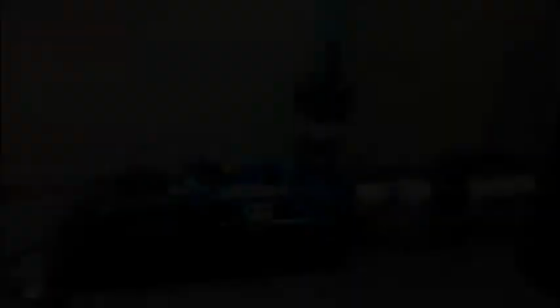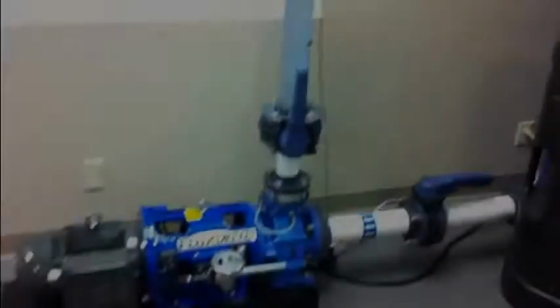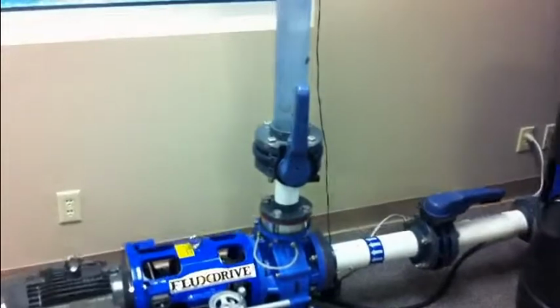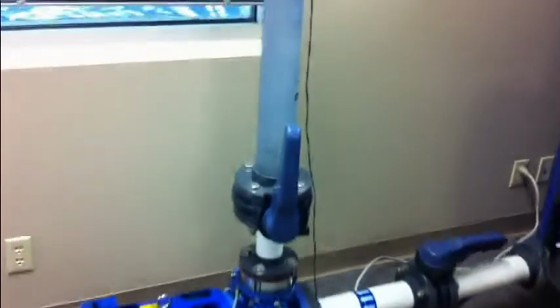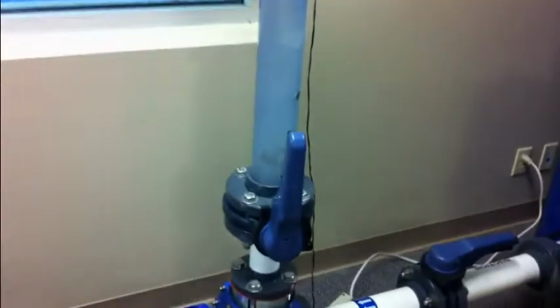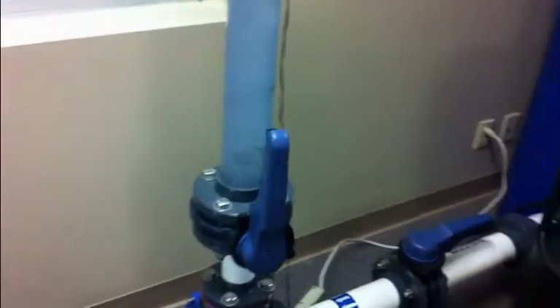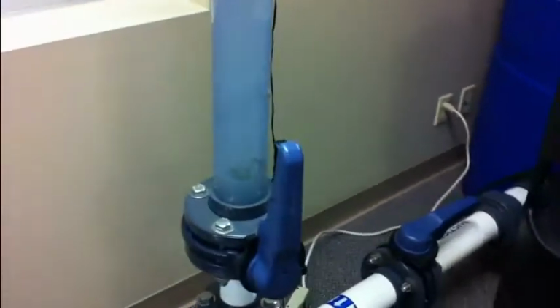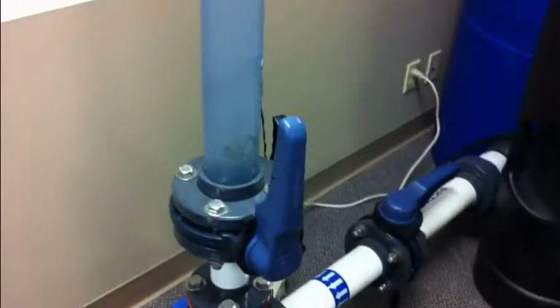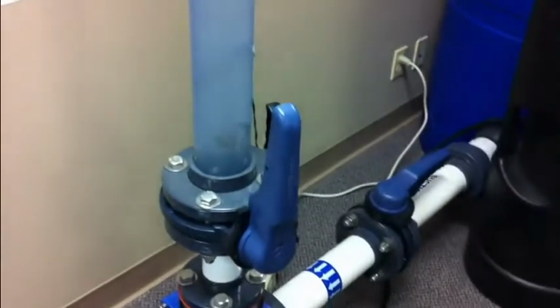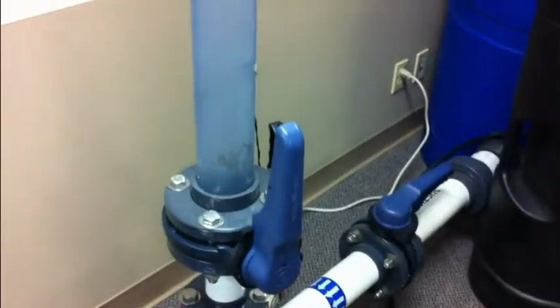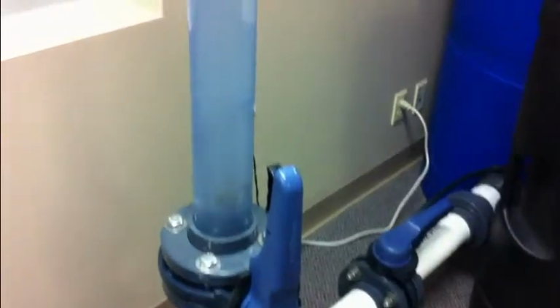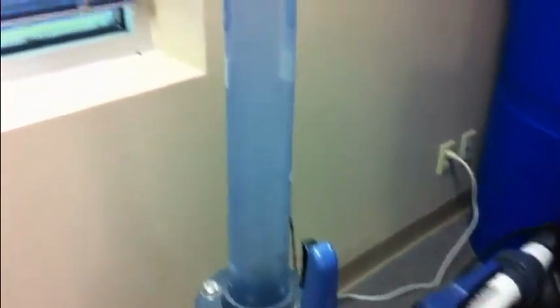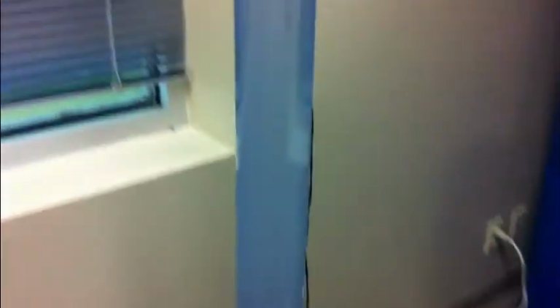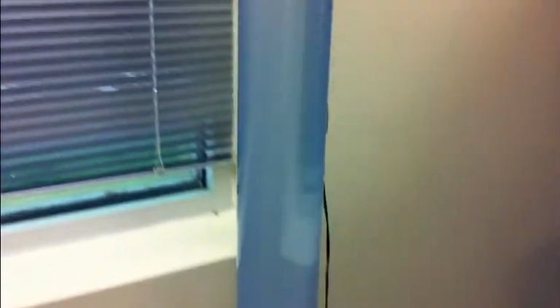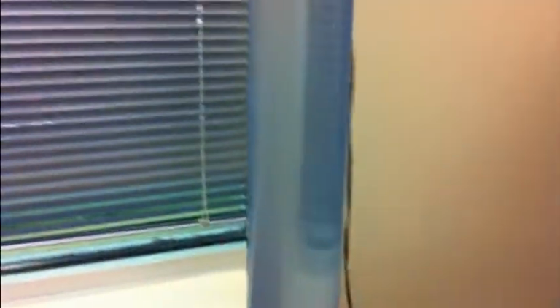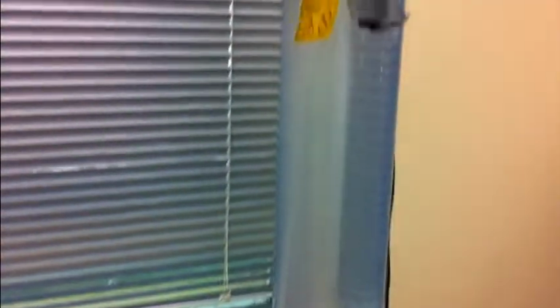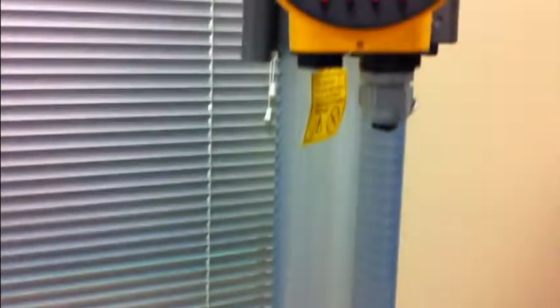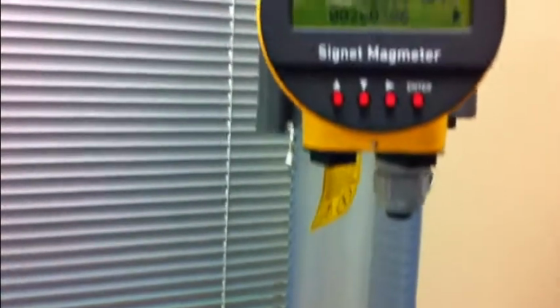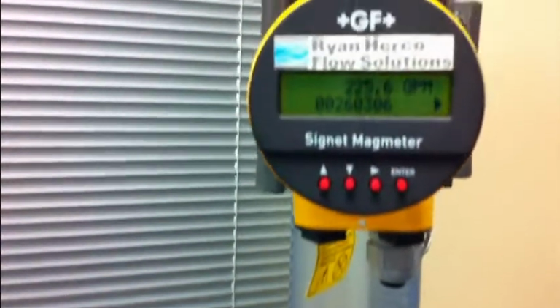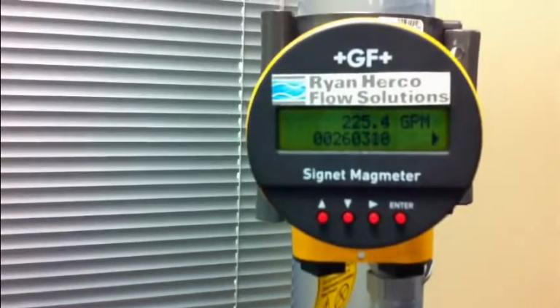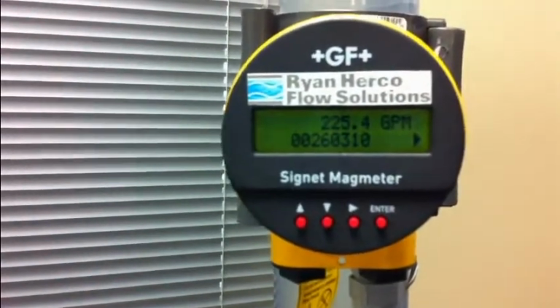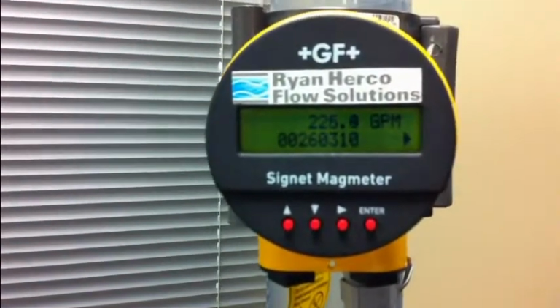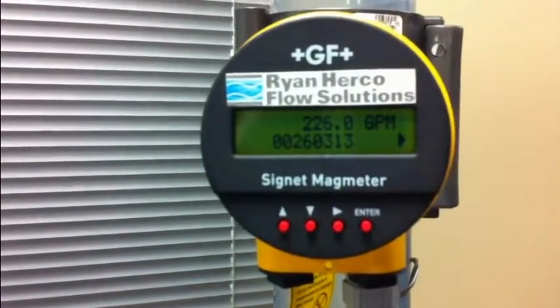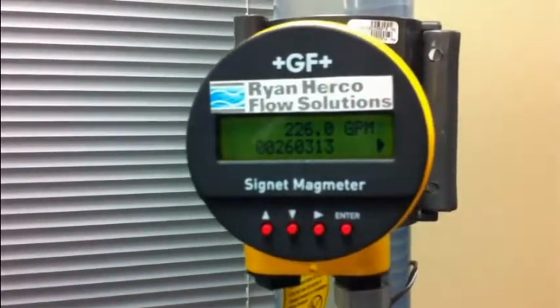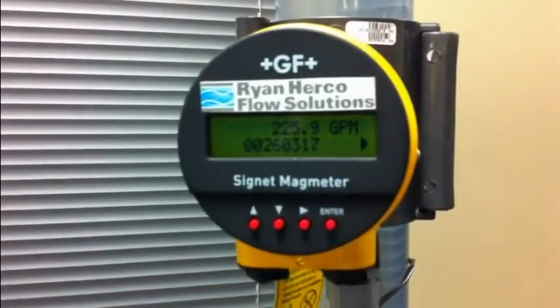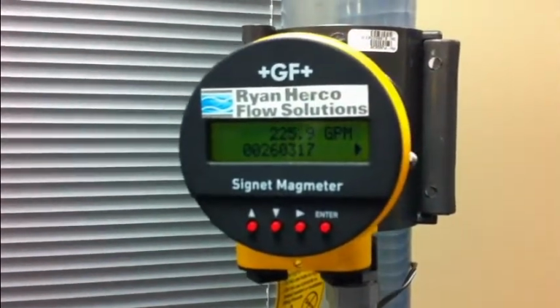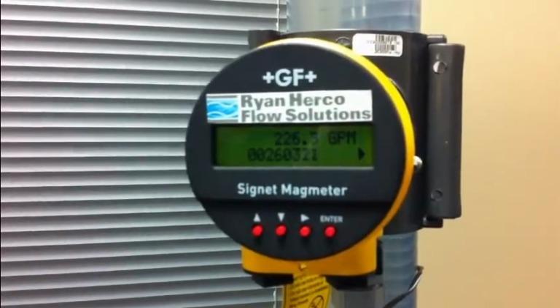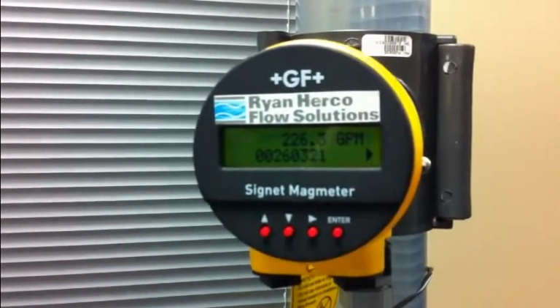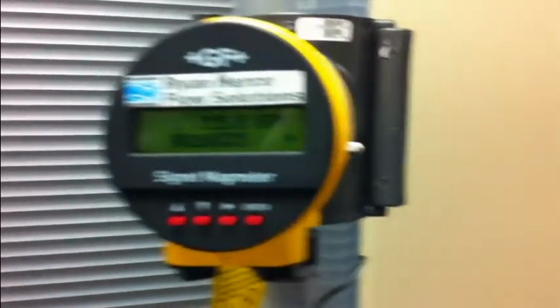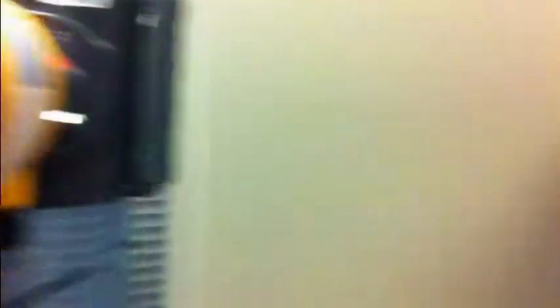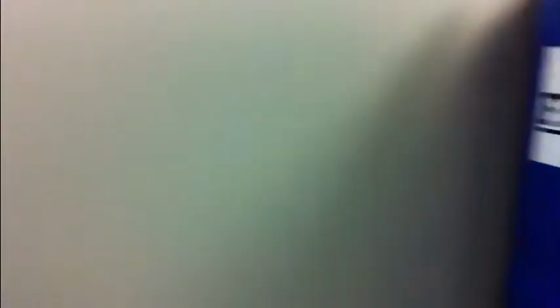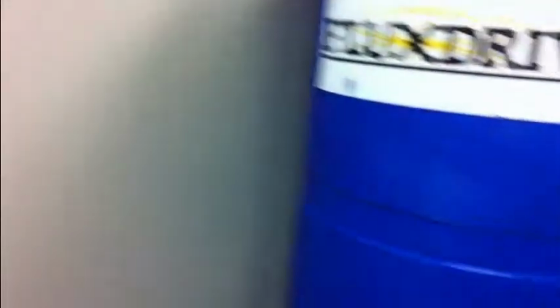To show power consumption we'll start with the system running at full speed. As you can see from the power and flow meters, with the valve wide open the flow is 226 gallons per minute and the motor is consuming approximately 2.25 kilowatts.